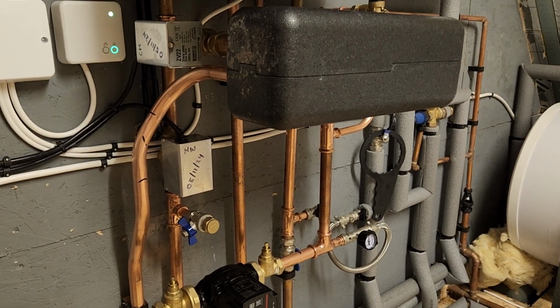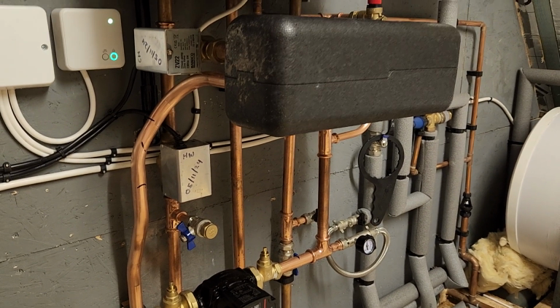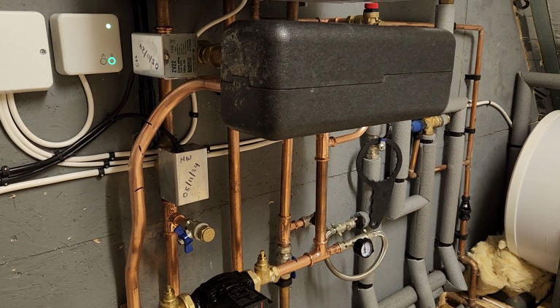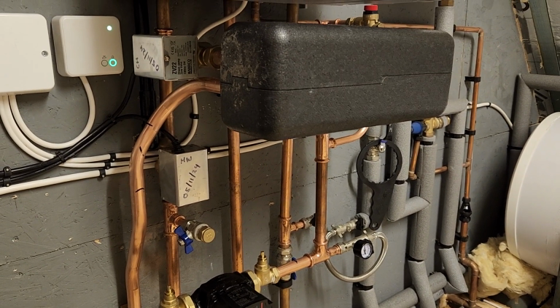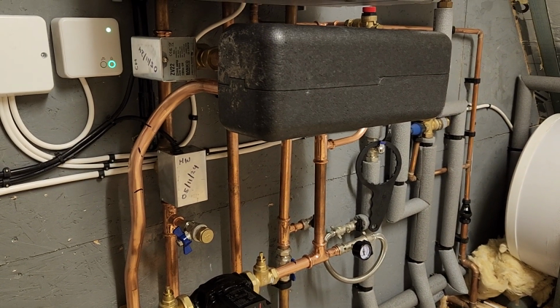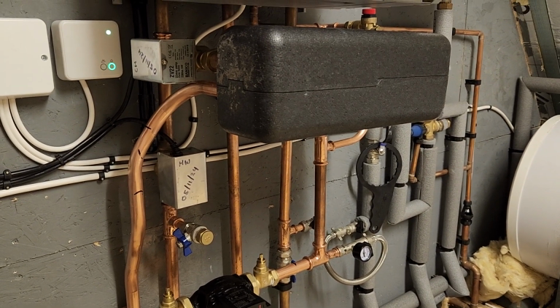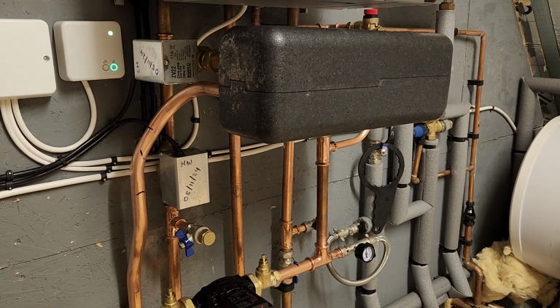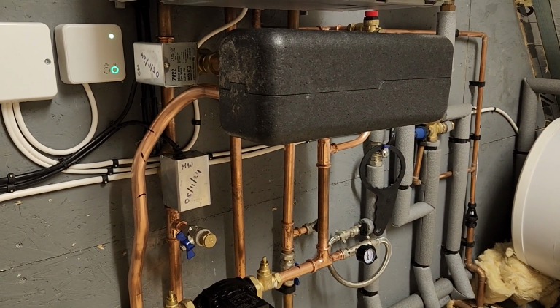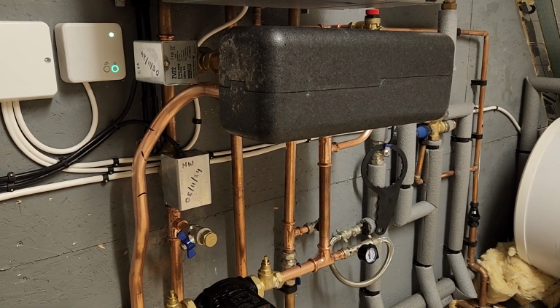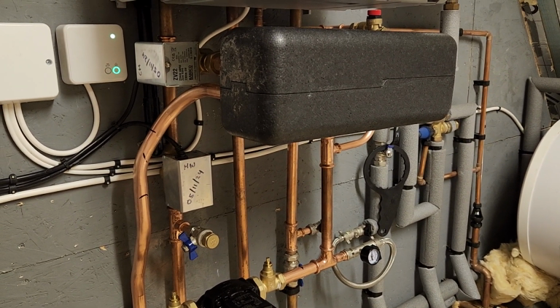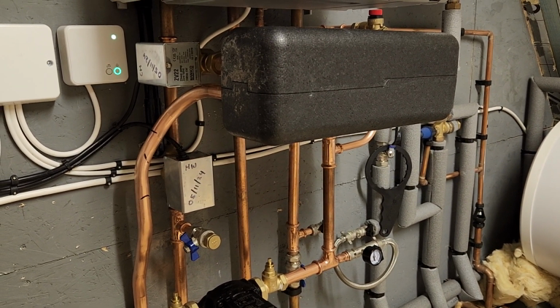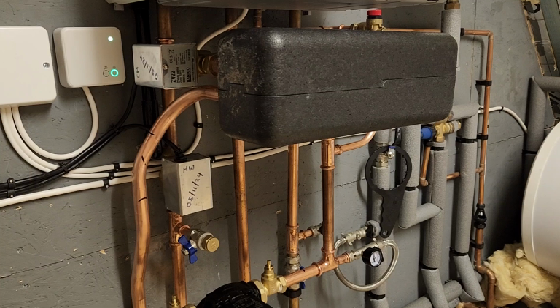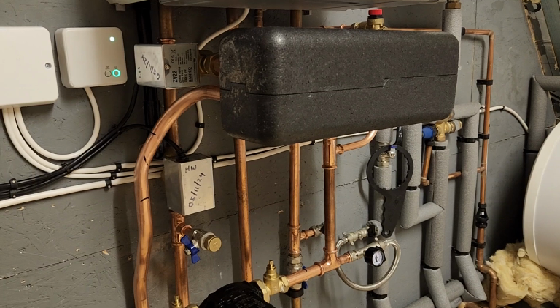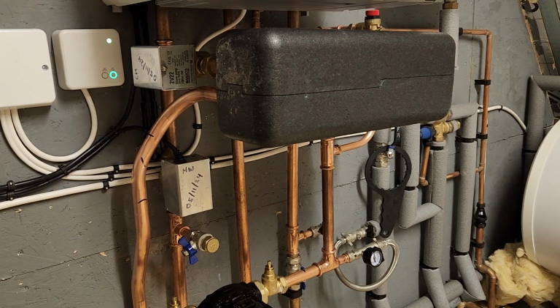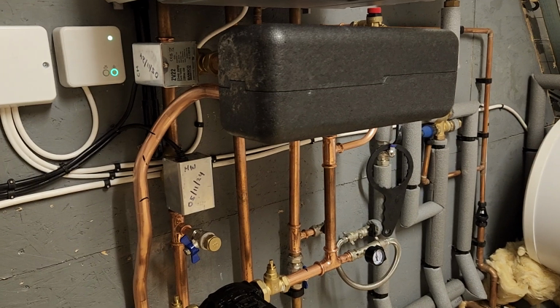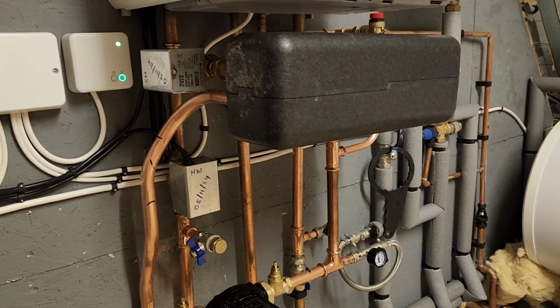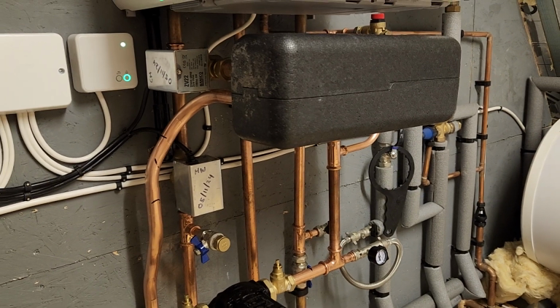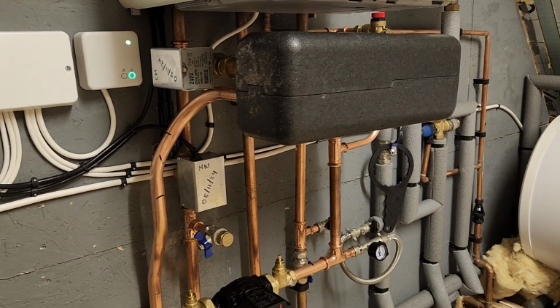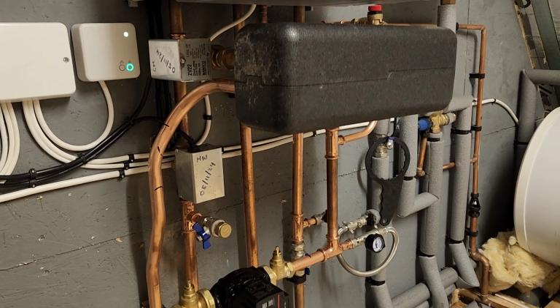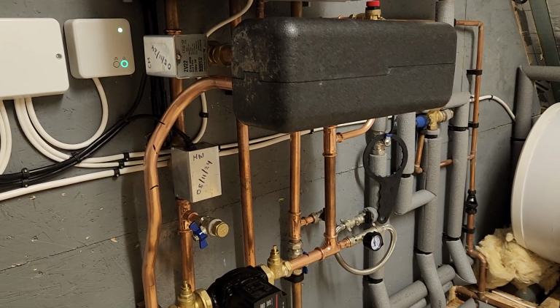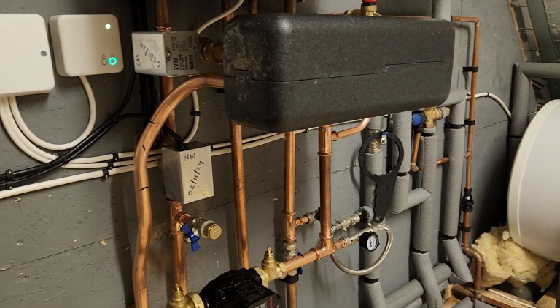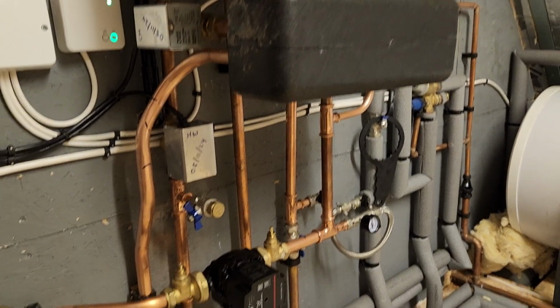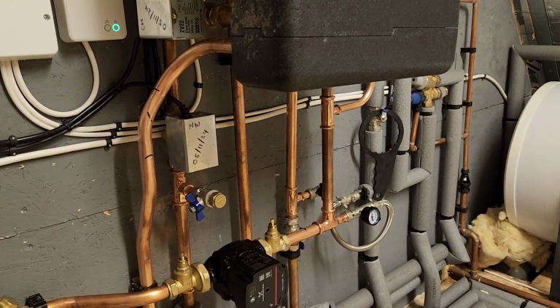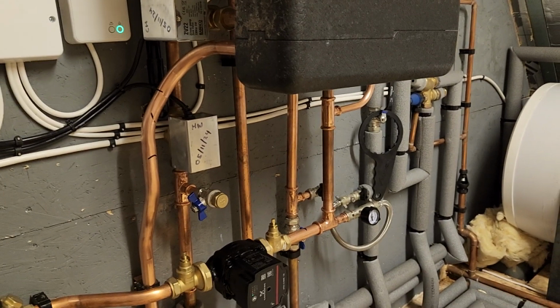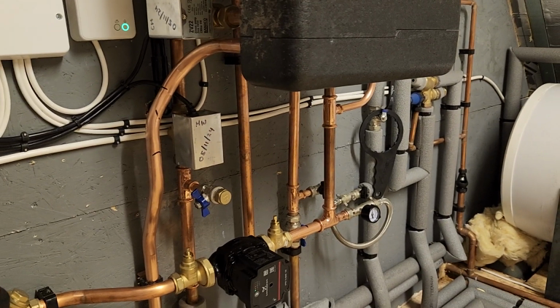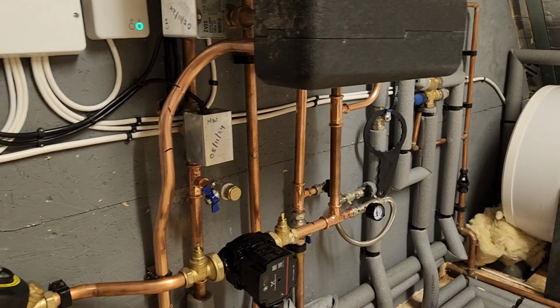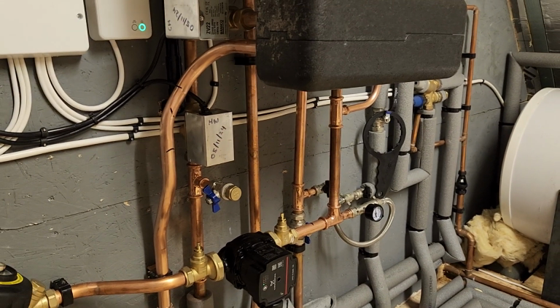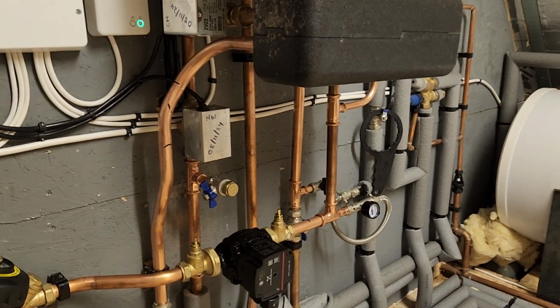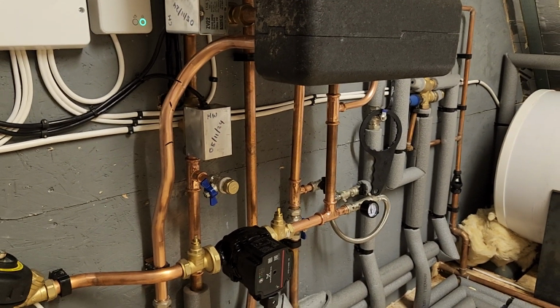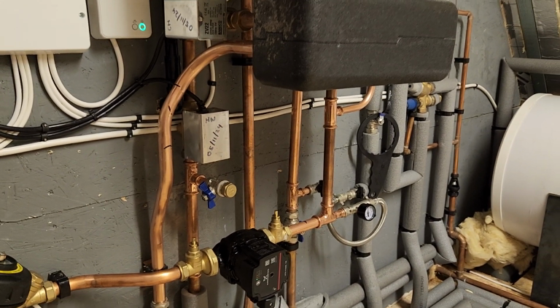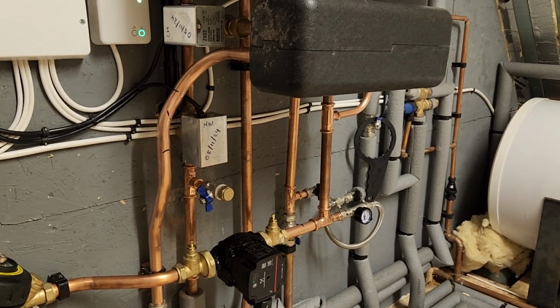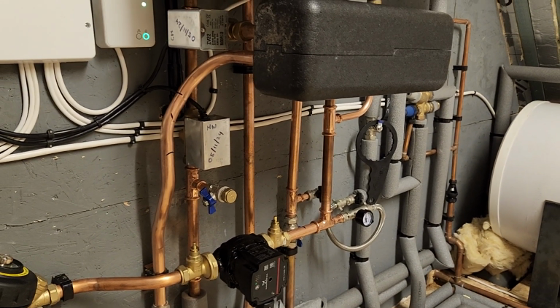We've done a complete drain down on this job as well — emptied everything out and refilled it. It's still dirty. It's not filthy, but it's dirty. You wouldn't pass any tests.